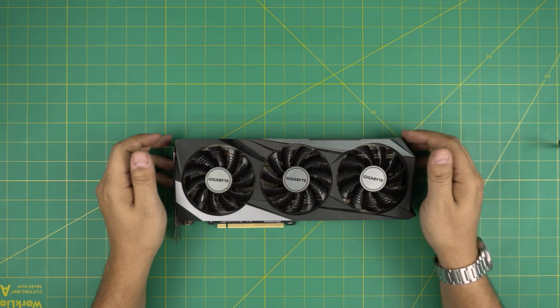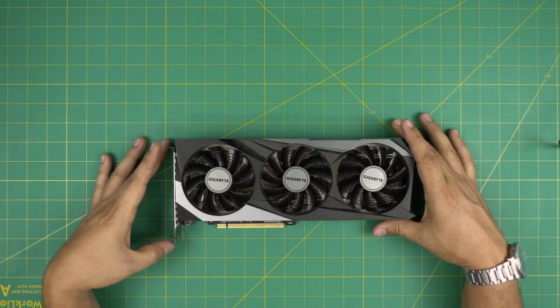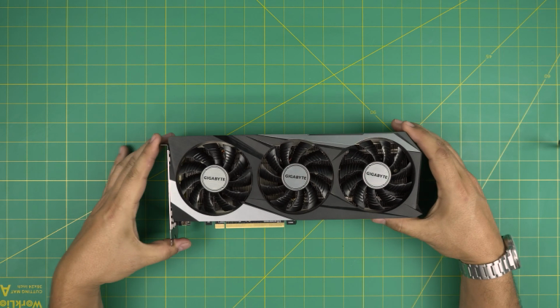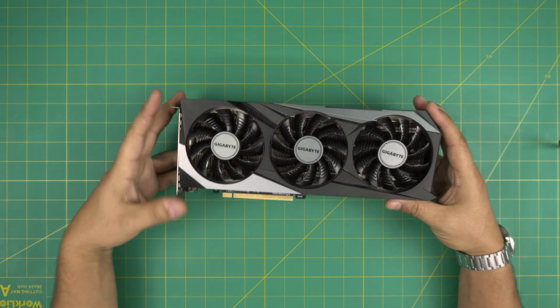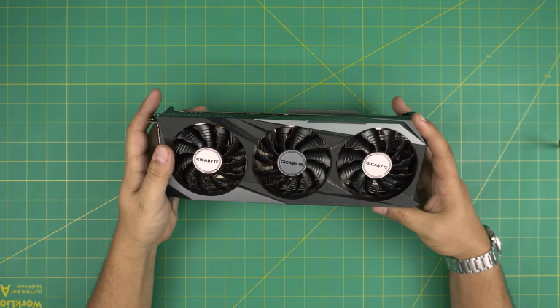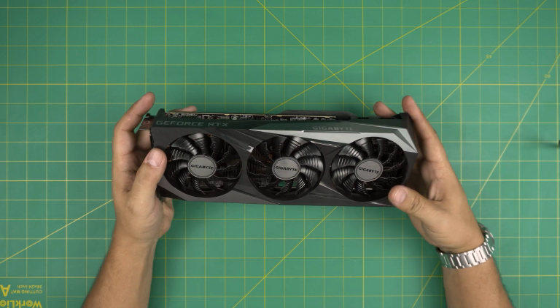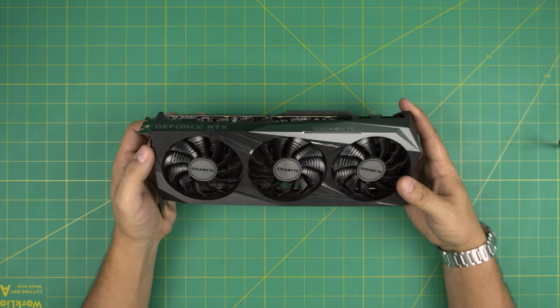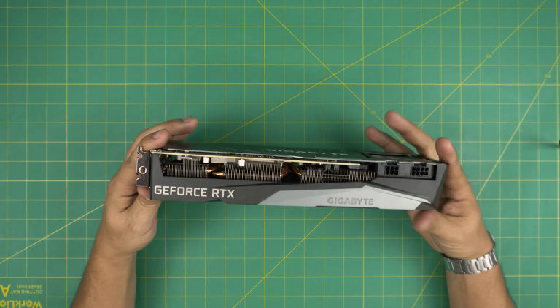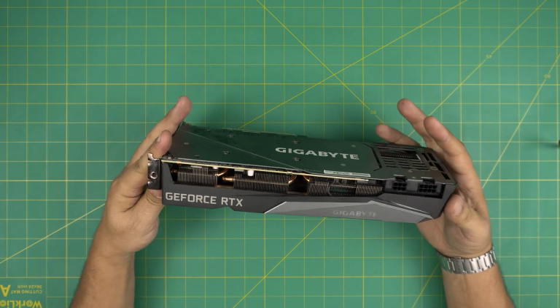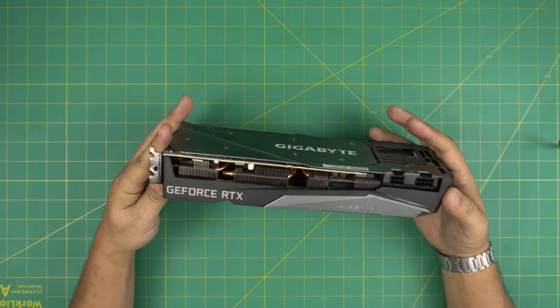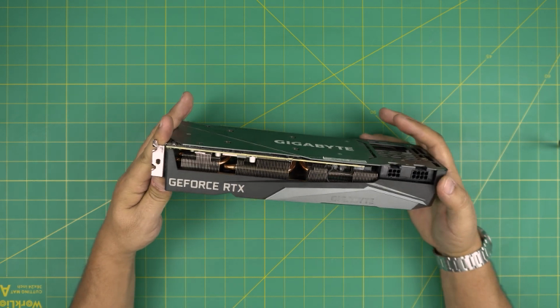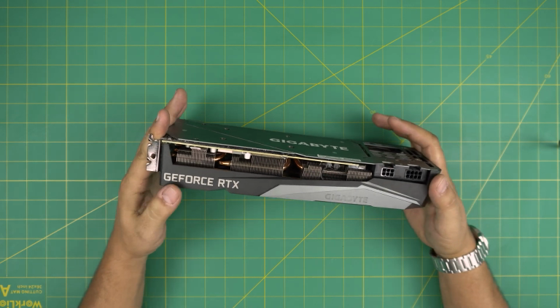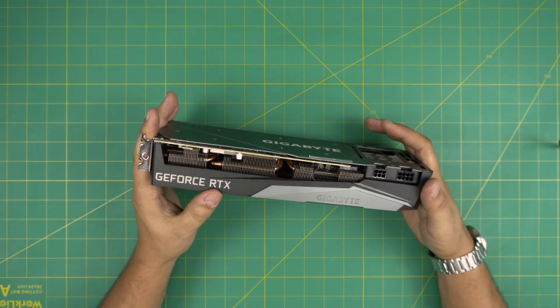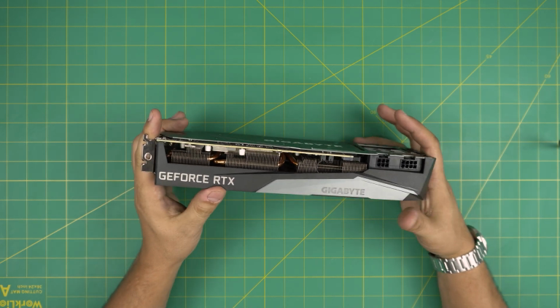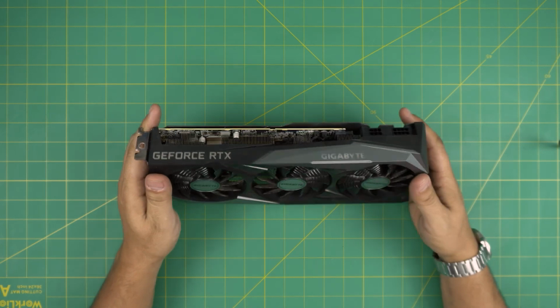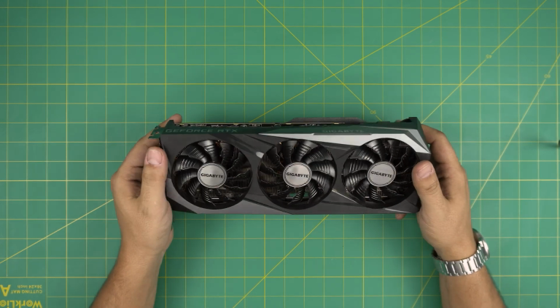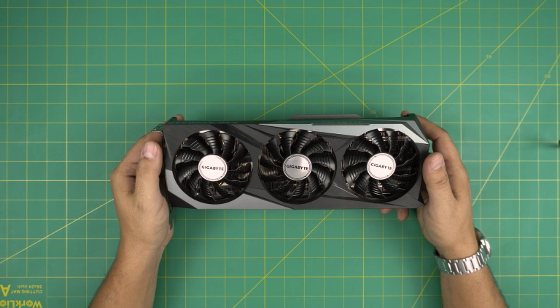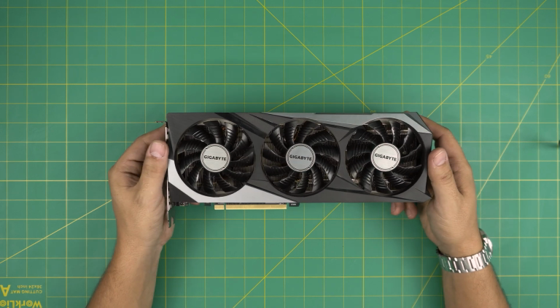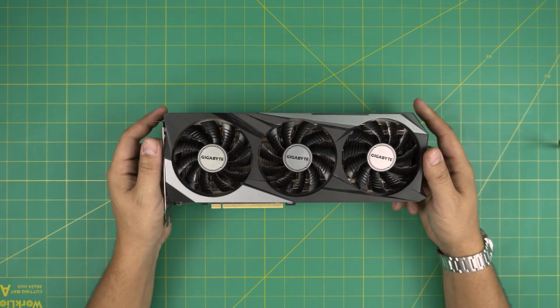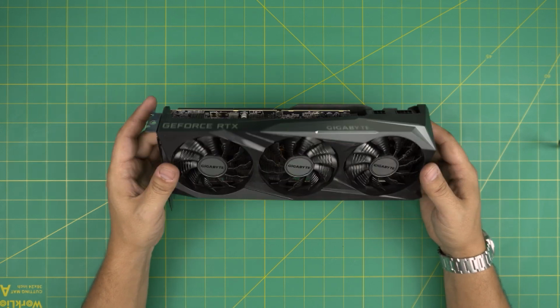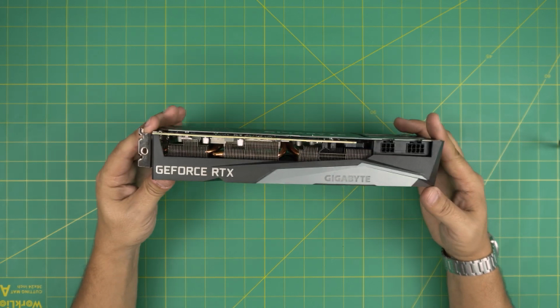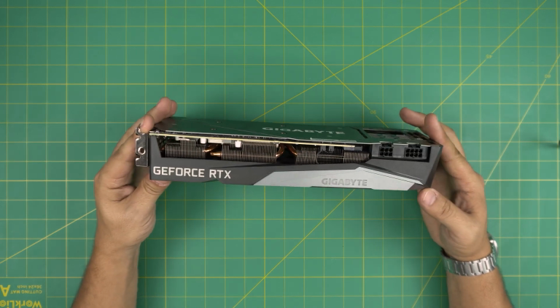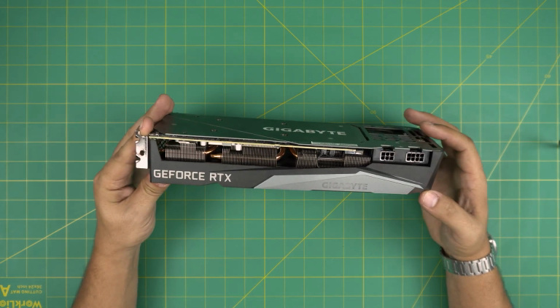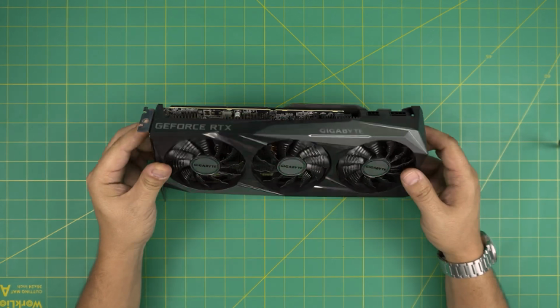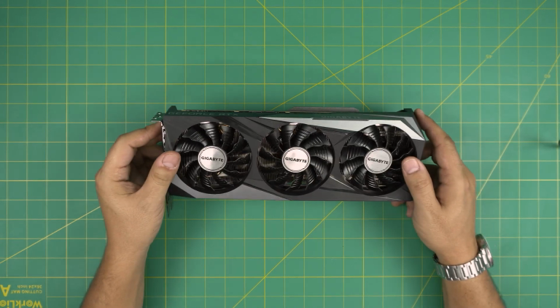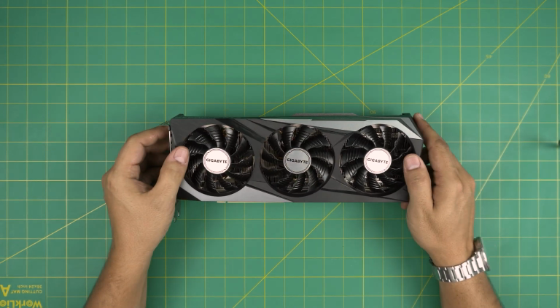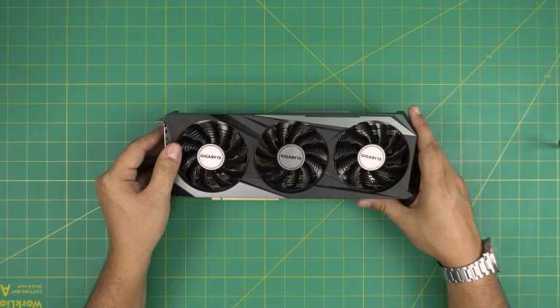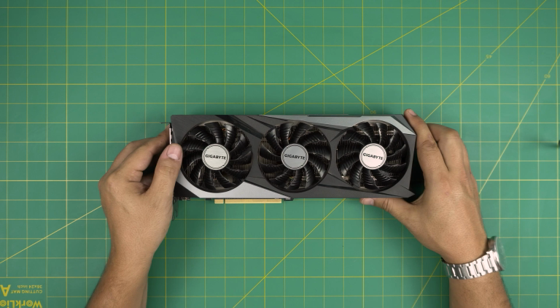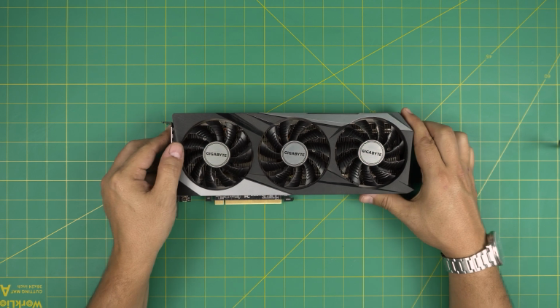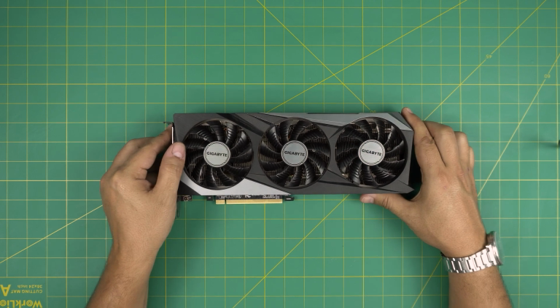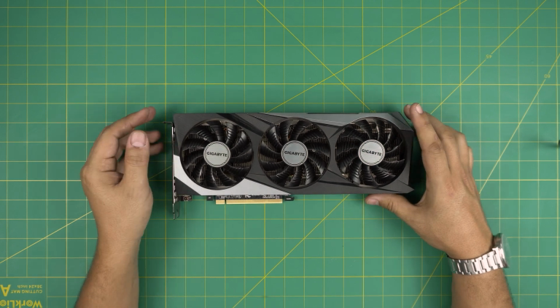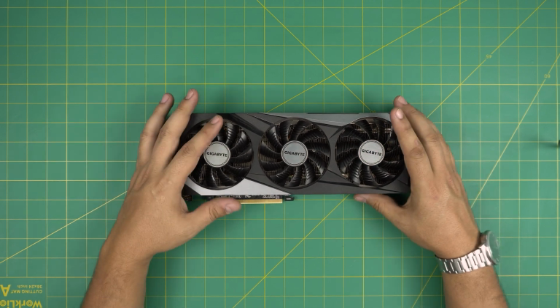I'm back with another video. Today we have an RTX GPU — the GeForce RTX 3070. The brand is Gigabyte, and in this video I'm going to go over how you can open it up and how you can repaste it.